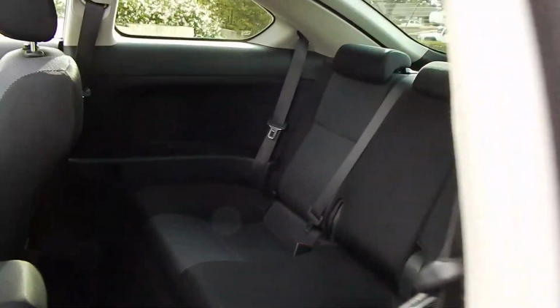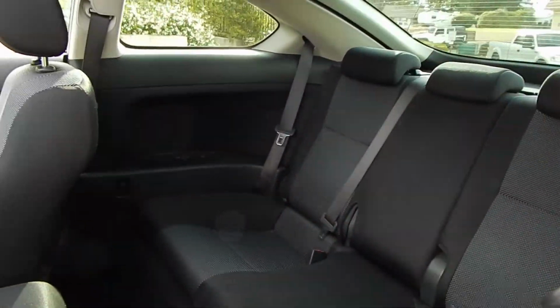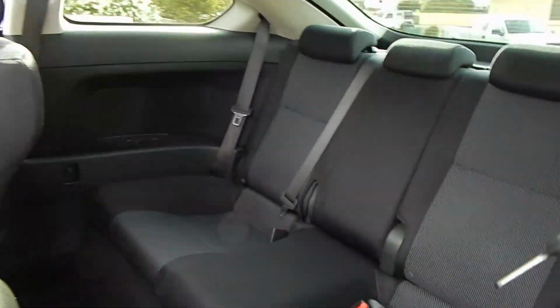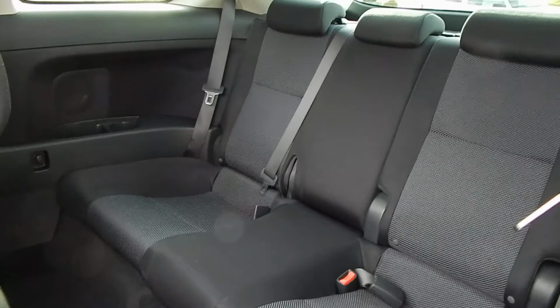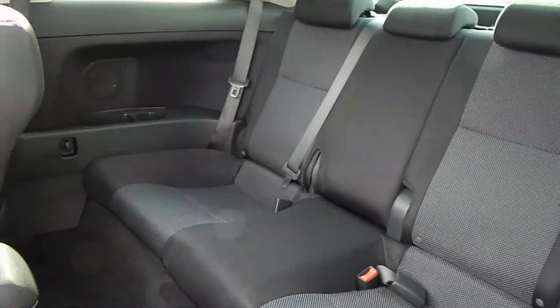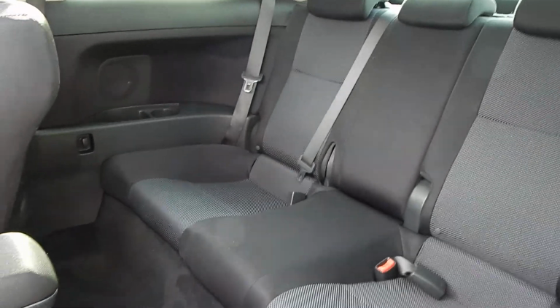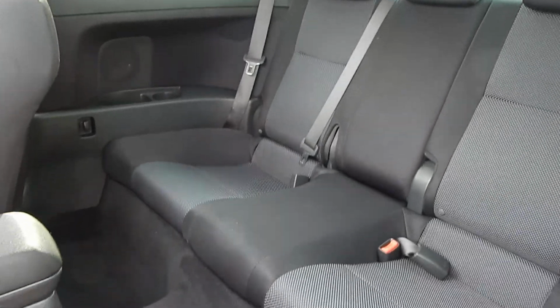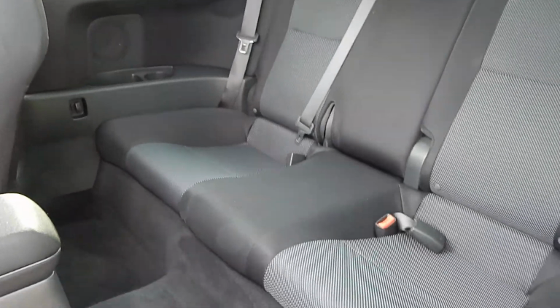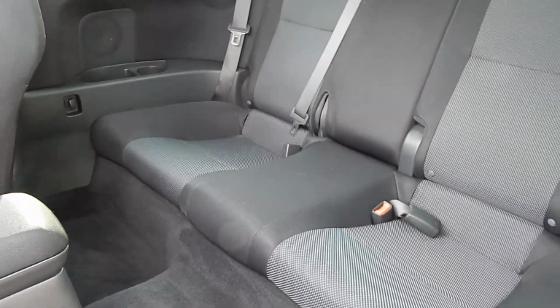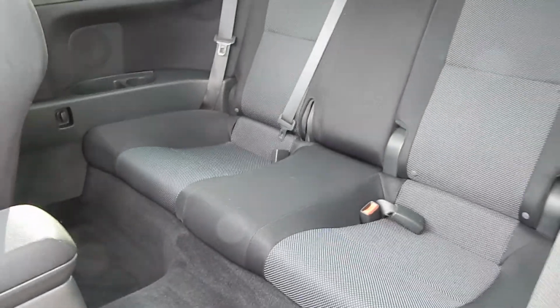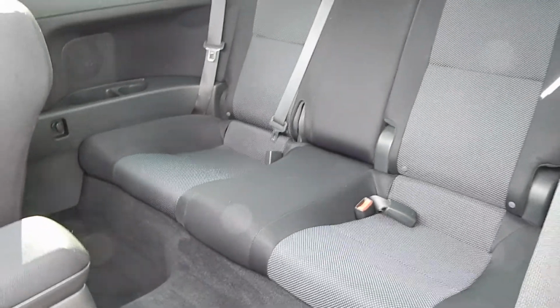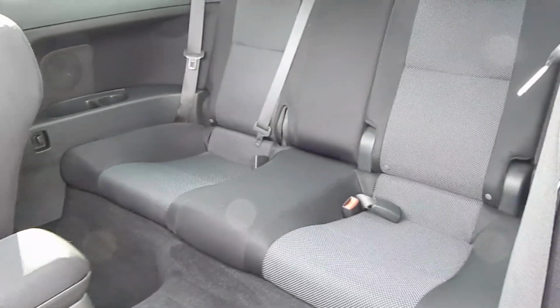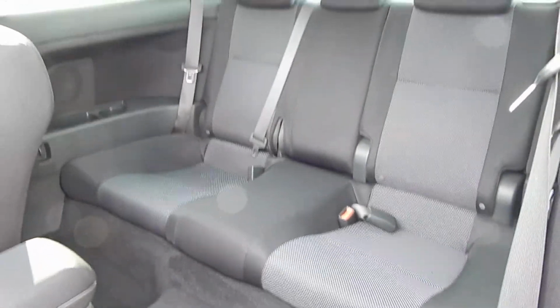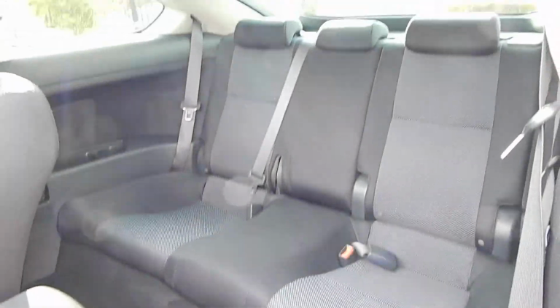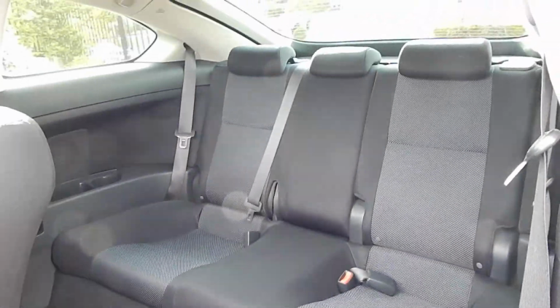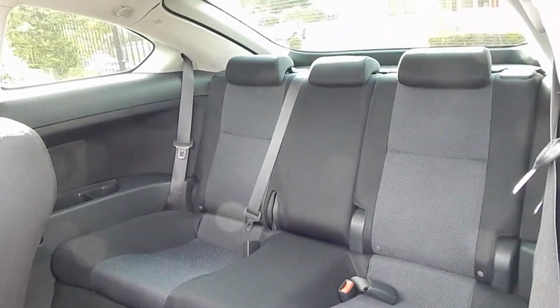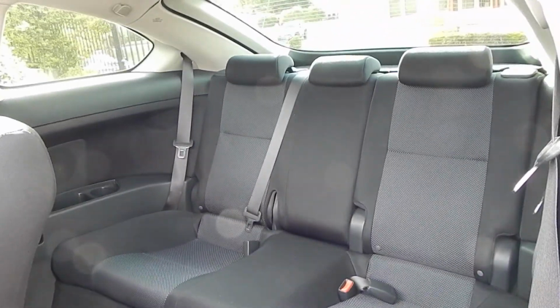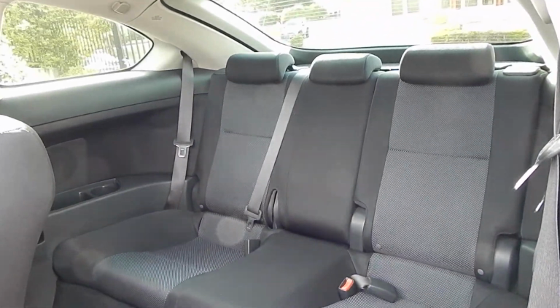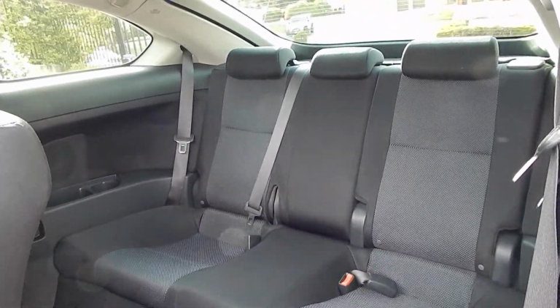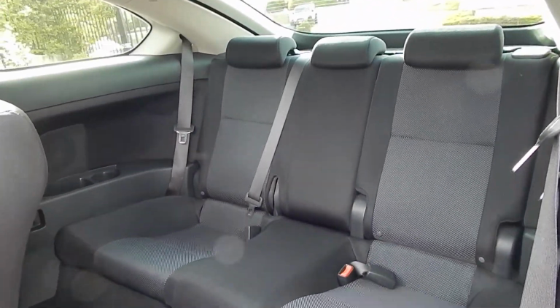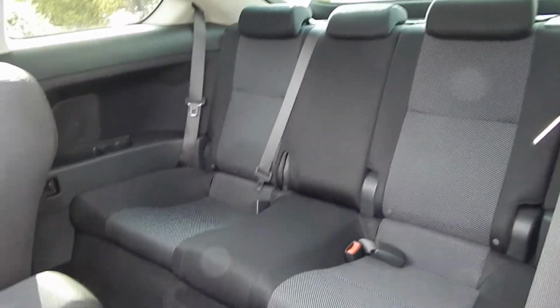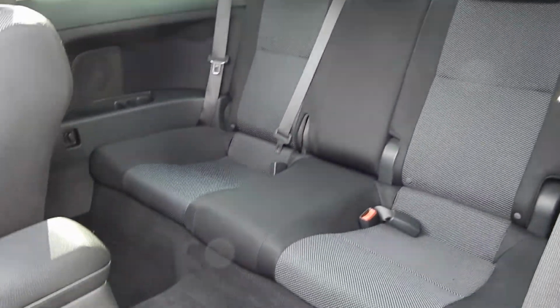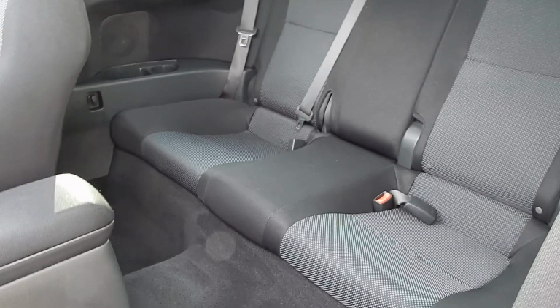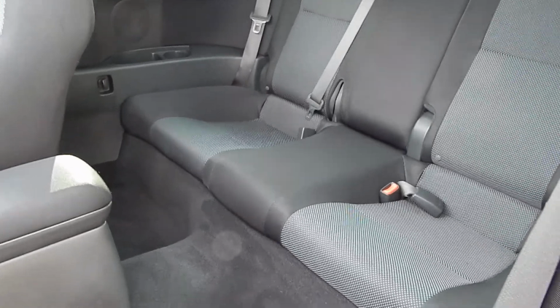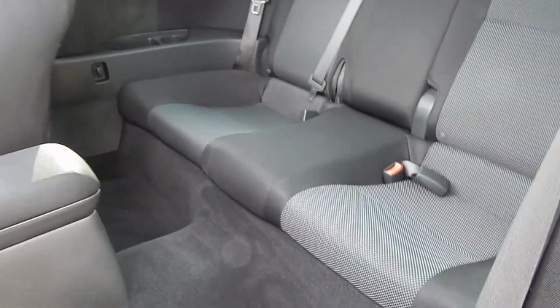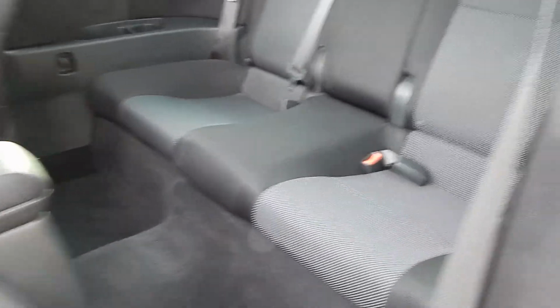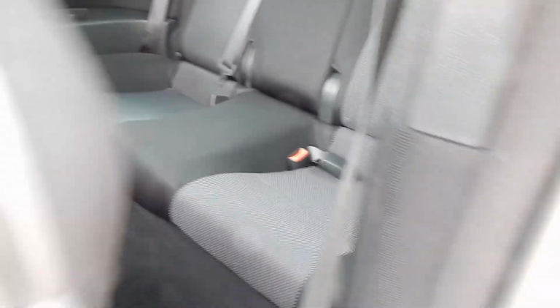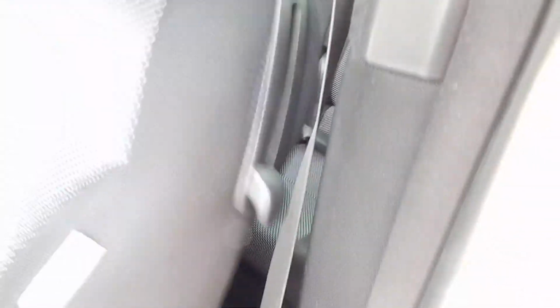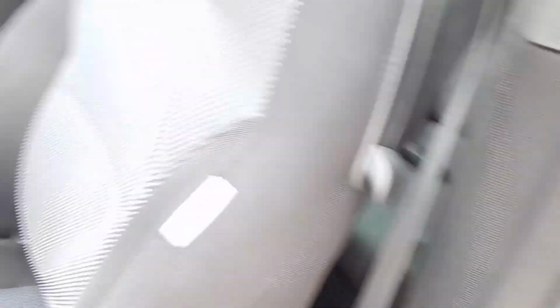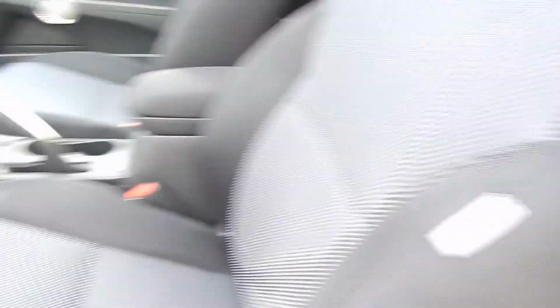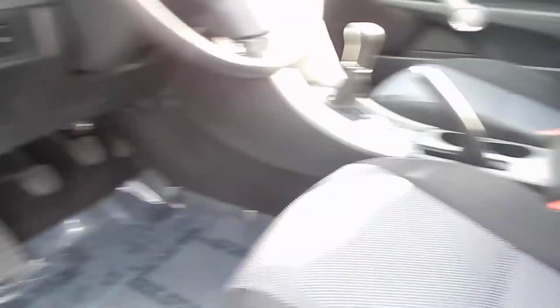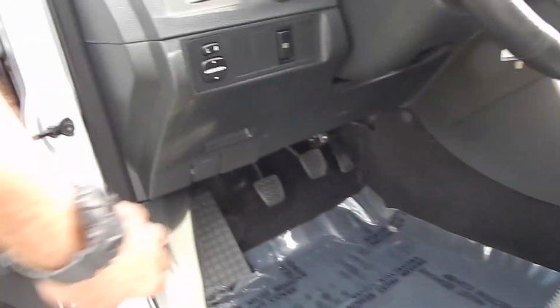Looking at the rear, space is ample for two adults to sit quite comfortably back there. All the headrests are present and accounted for.